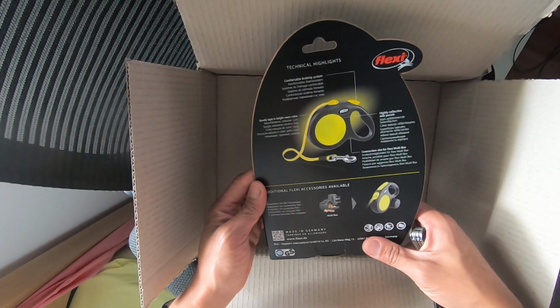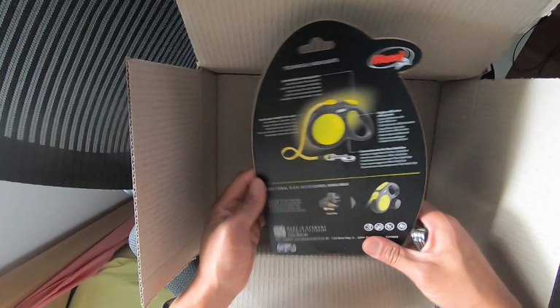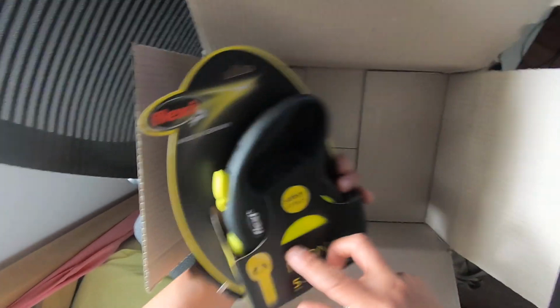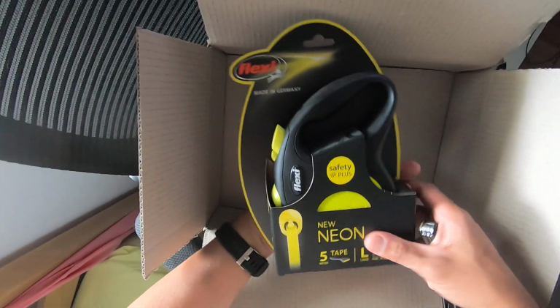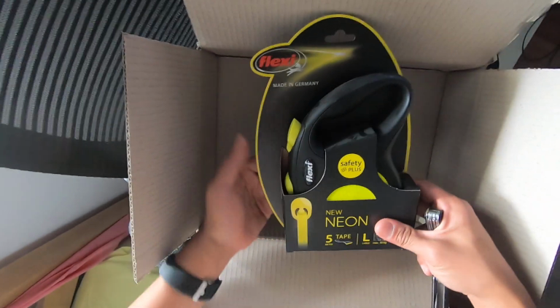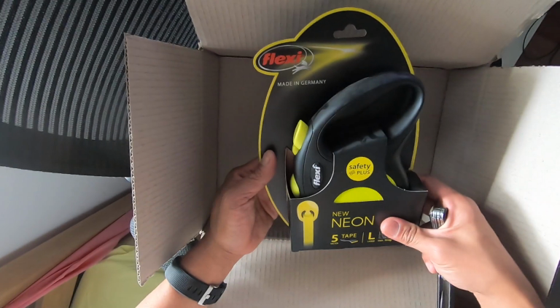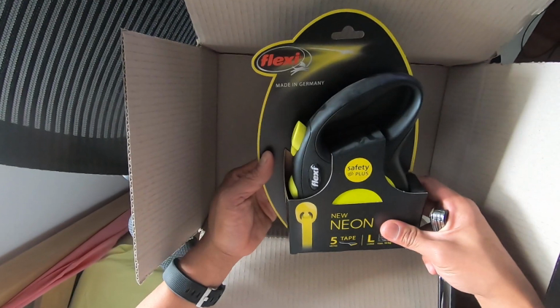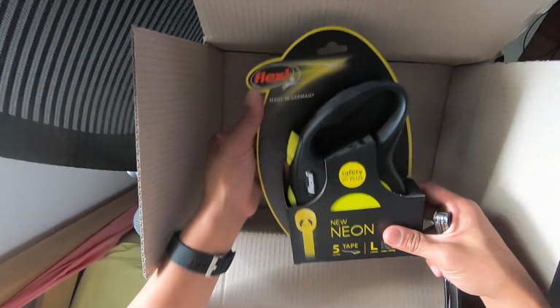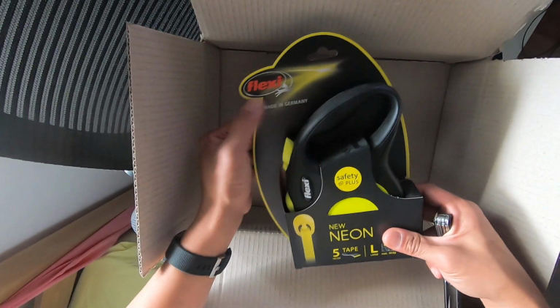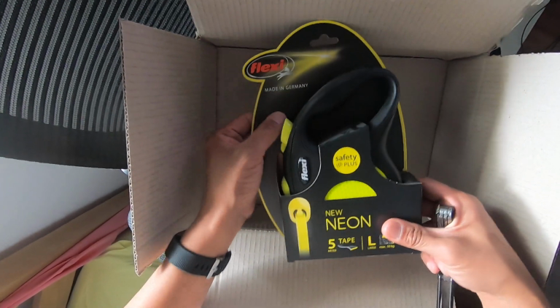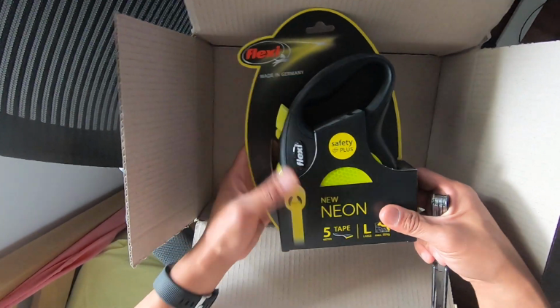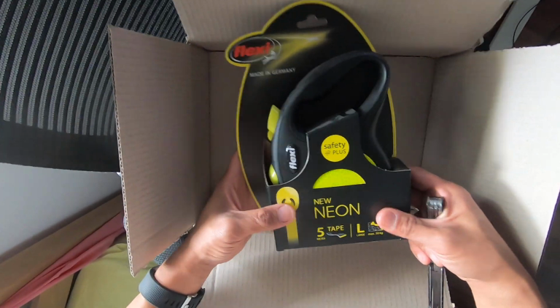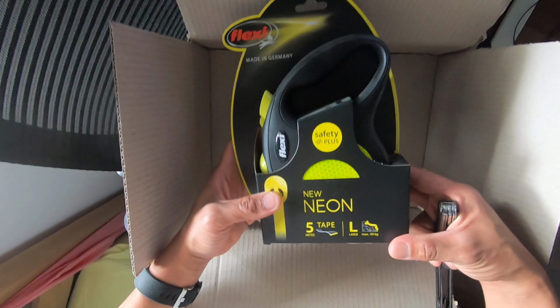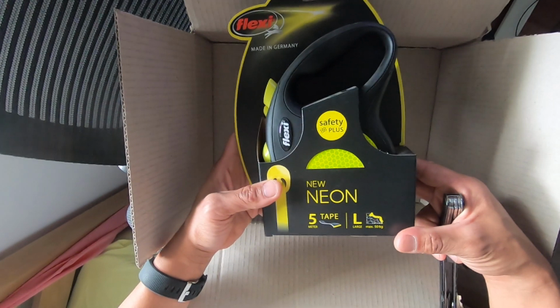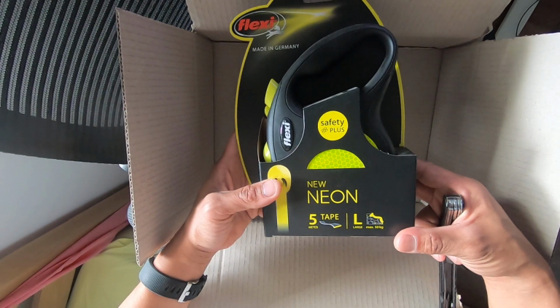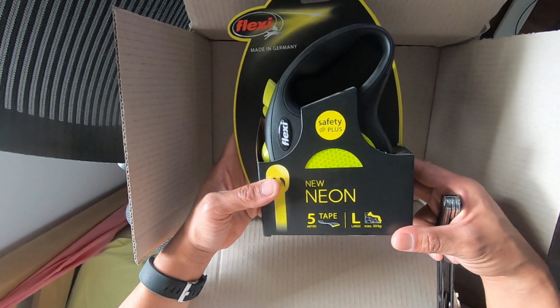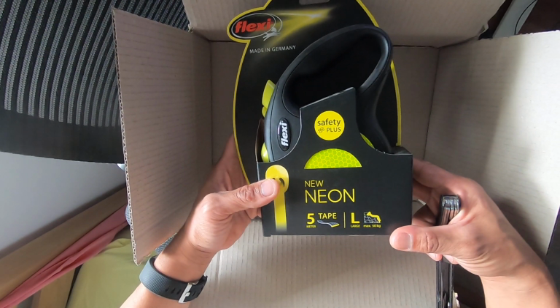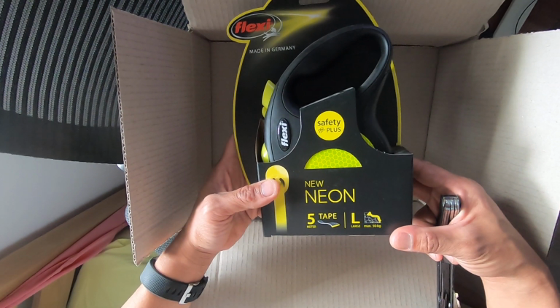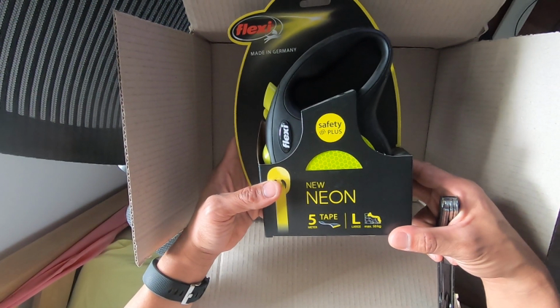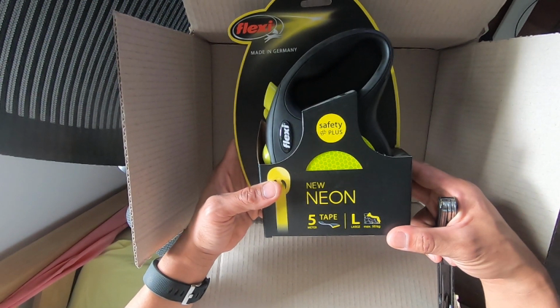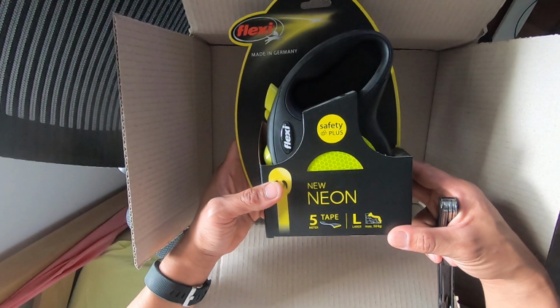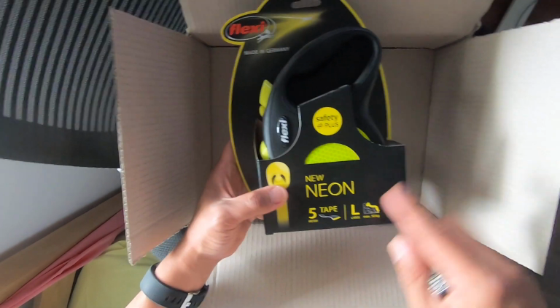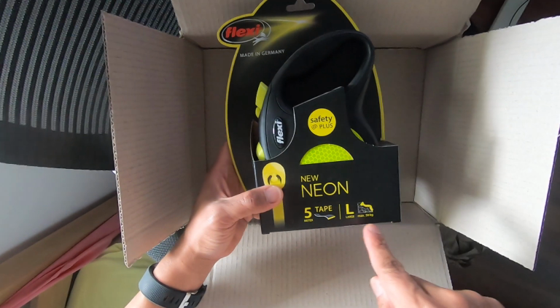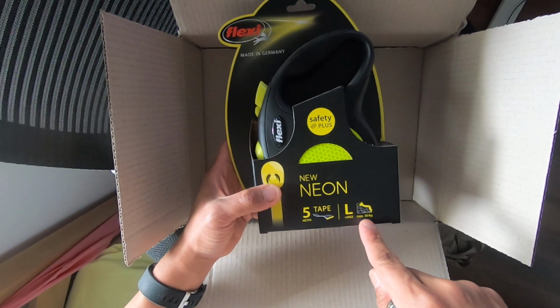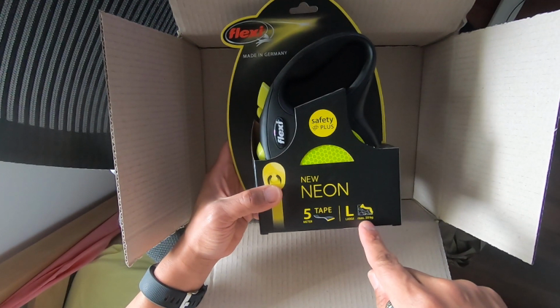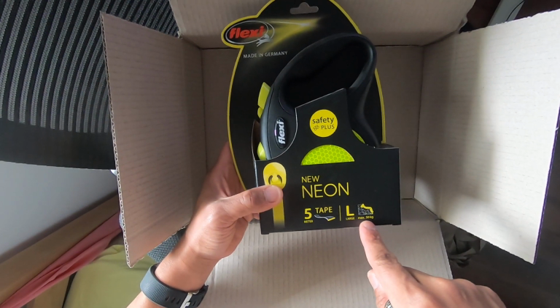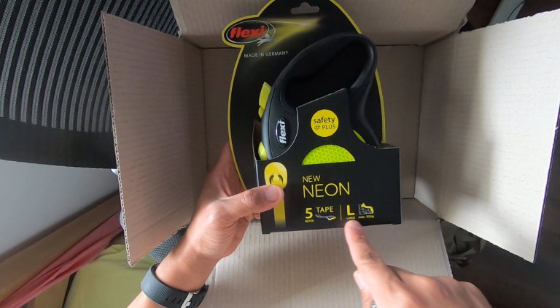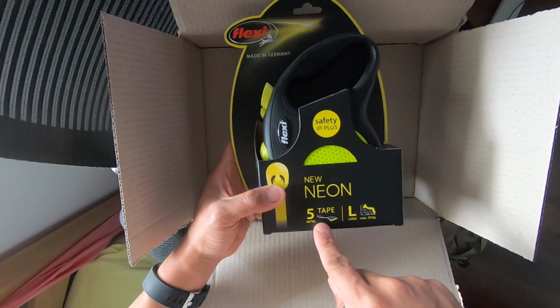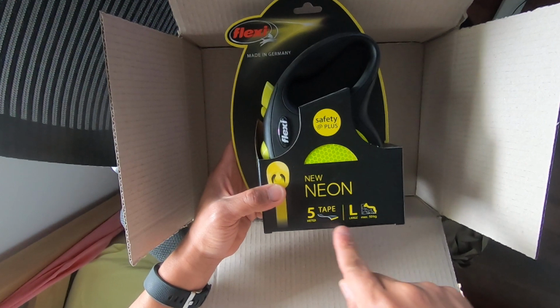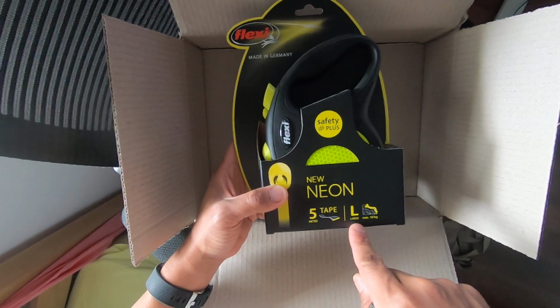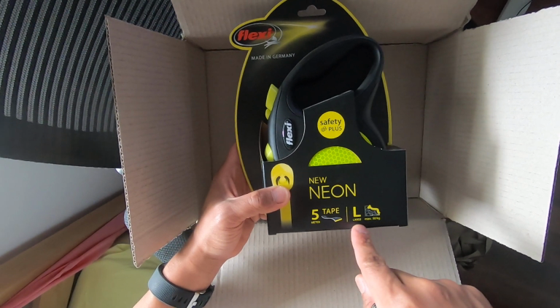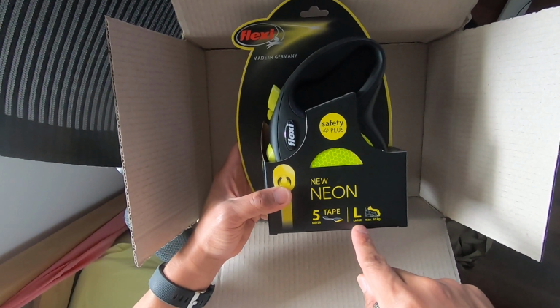Taxi. Made in Germany. Large. Max 50 kg. I thought I got a small.